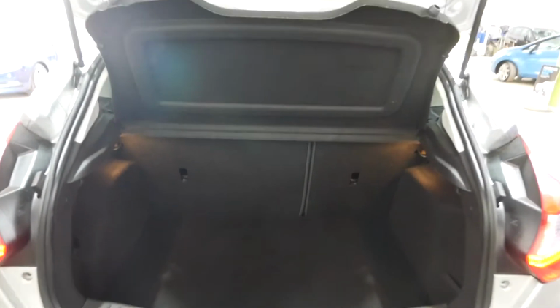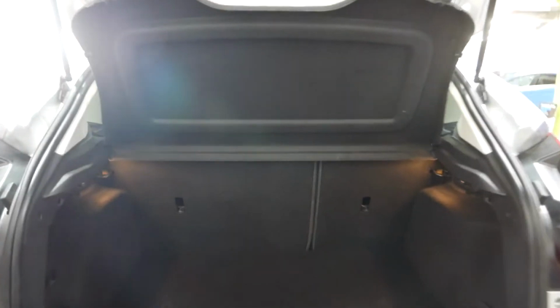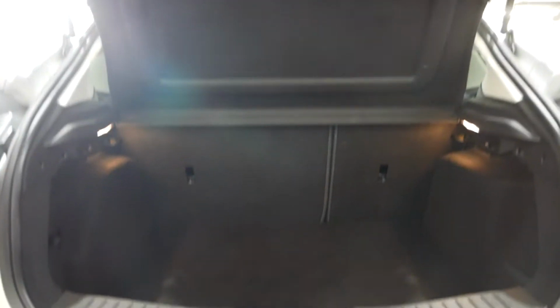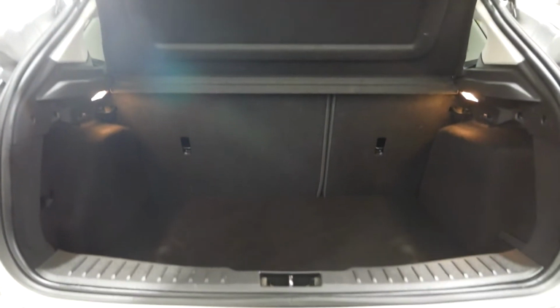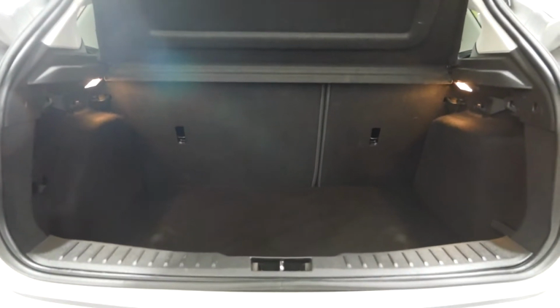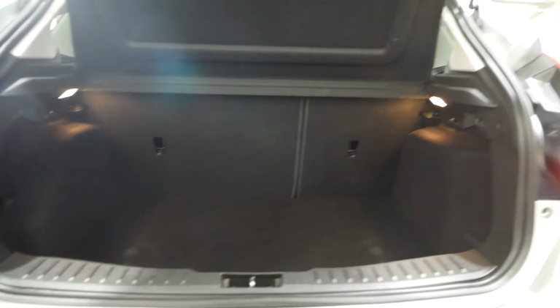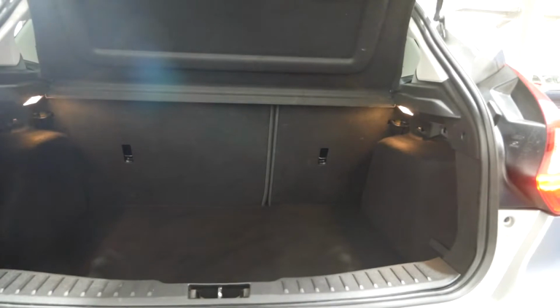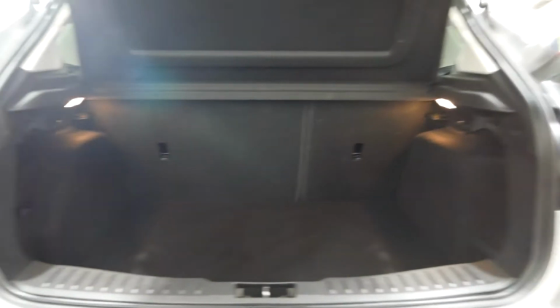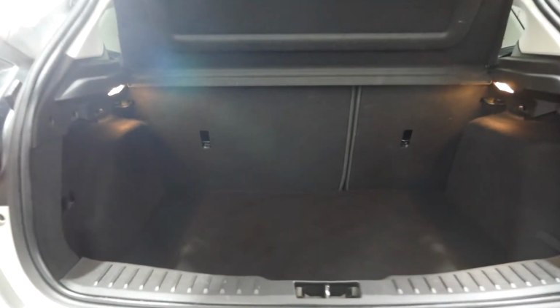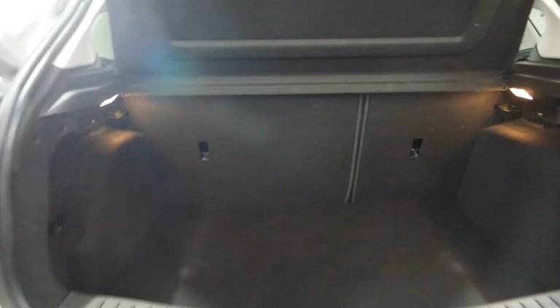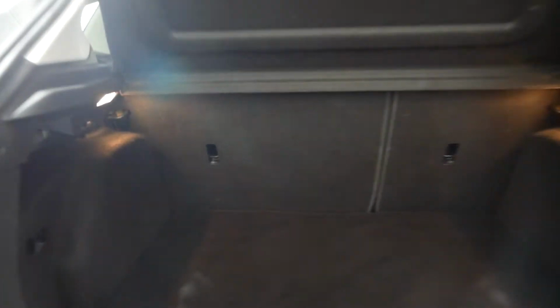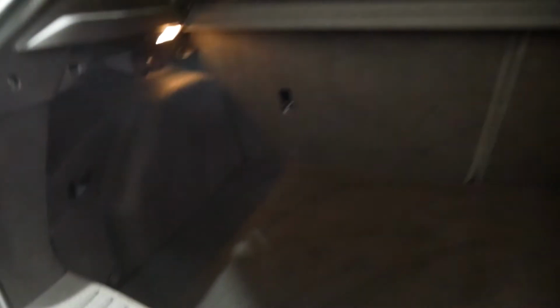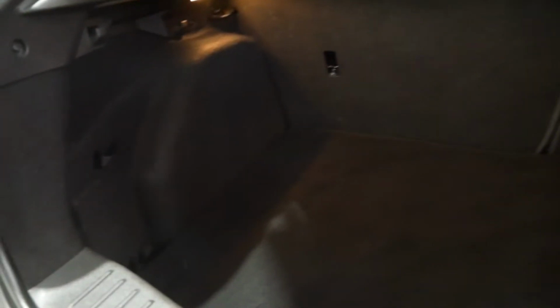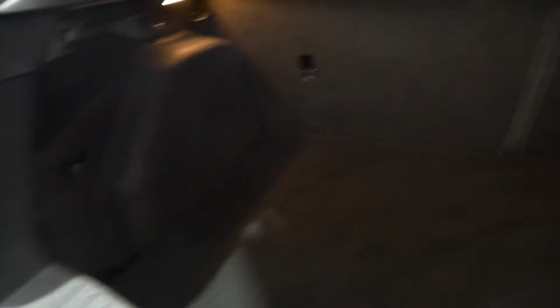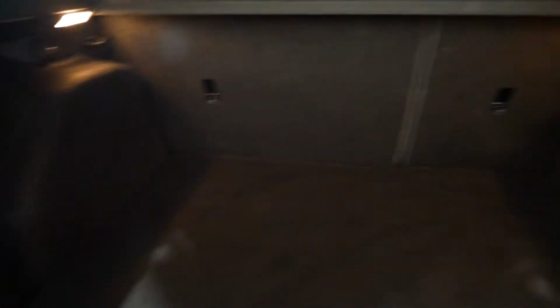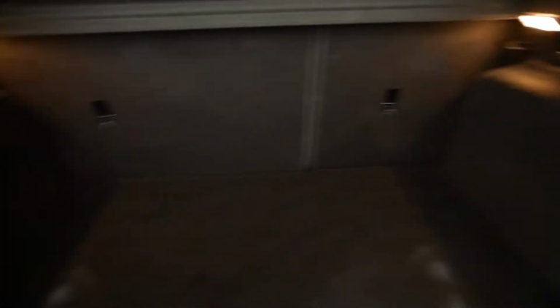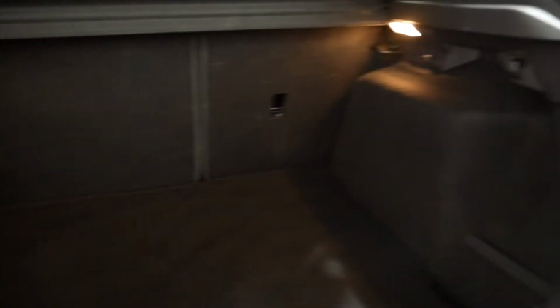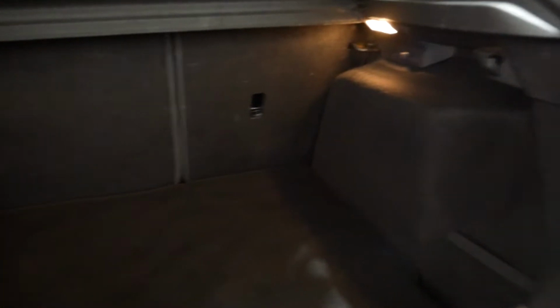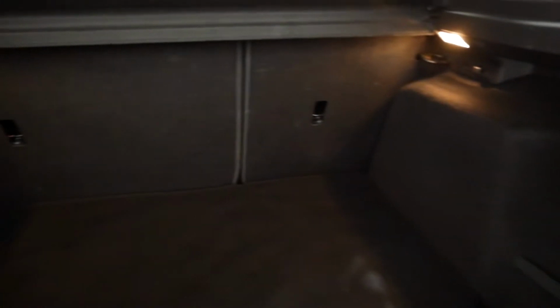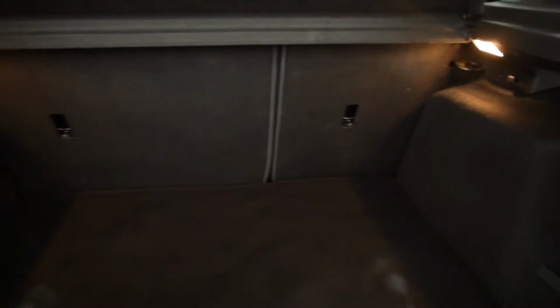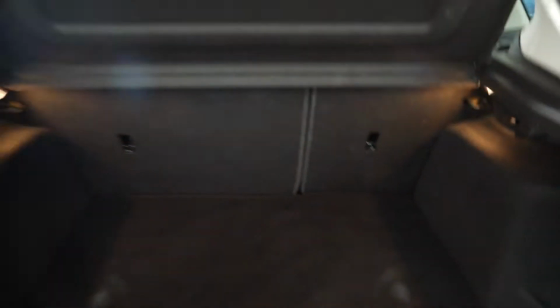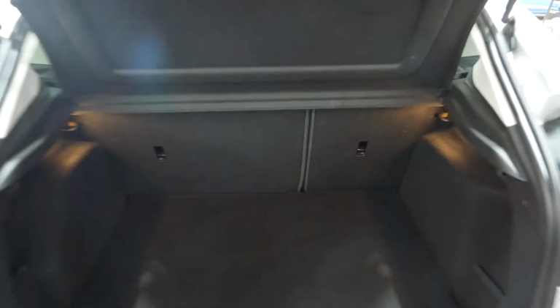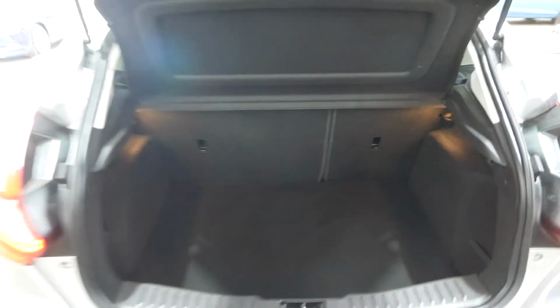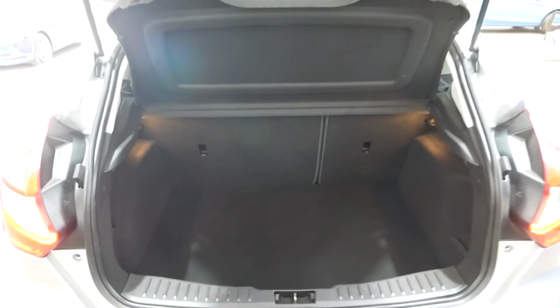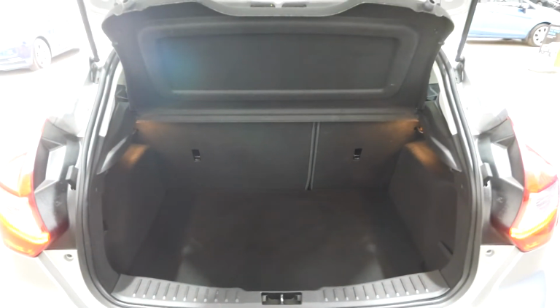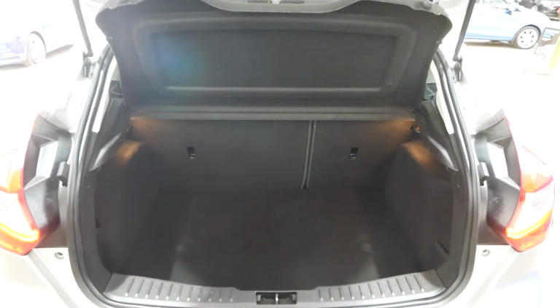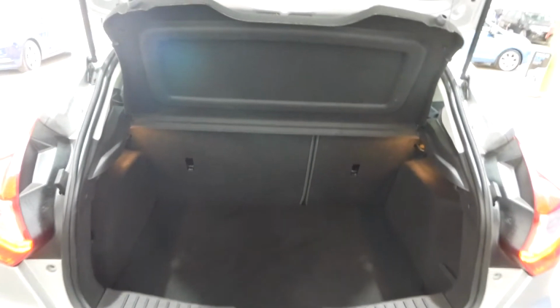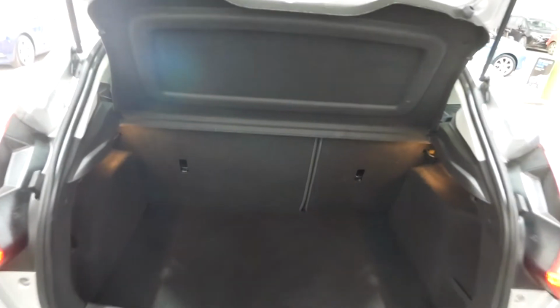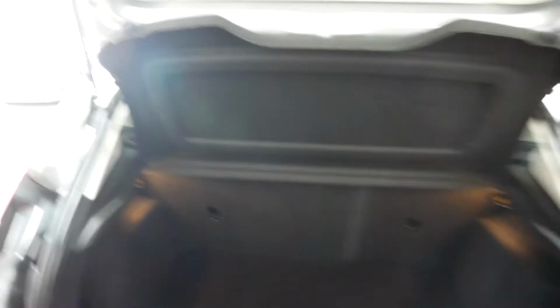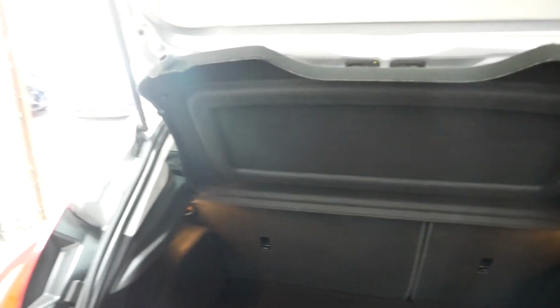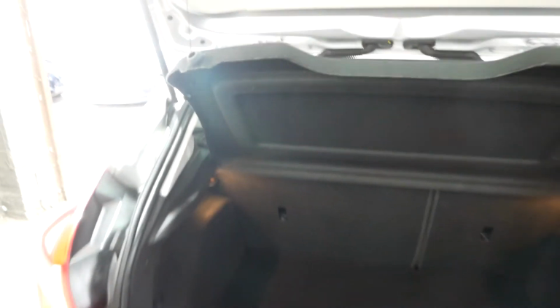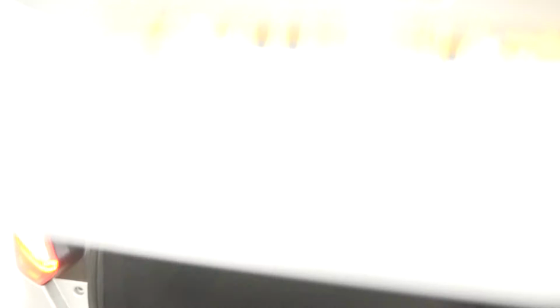Nice big boot the Focus has as well — it does open up at the sides, which is a good thing about them. So you can fit a little bit more in here, which is always good.